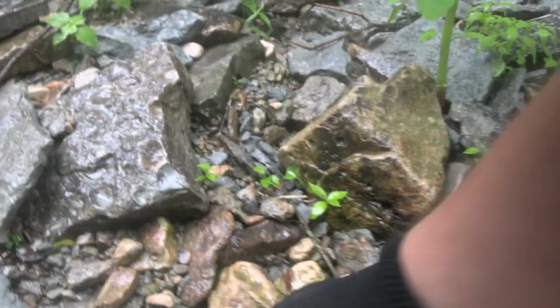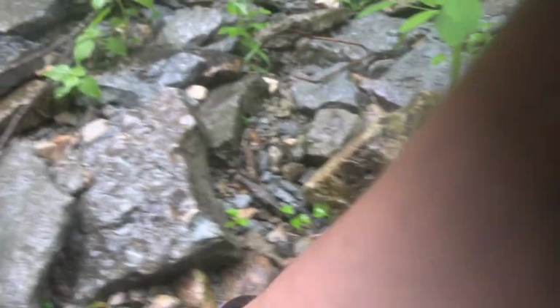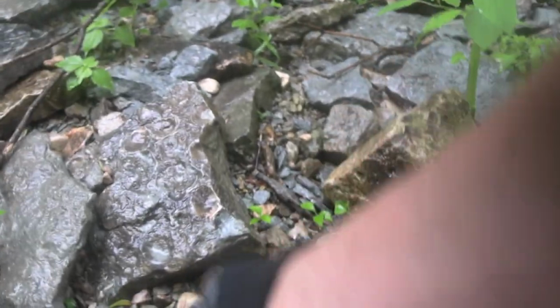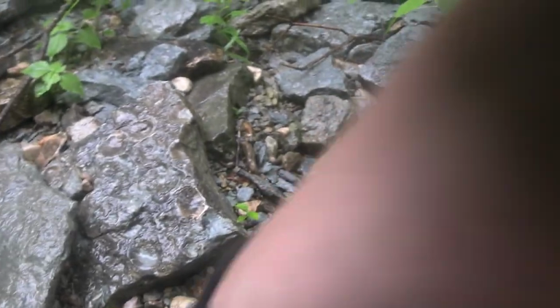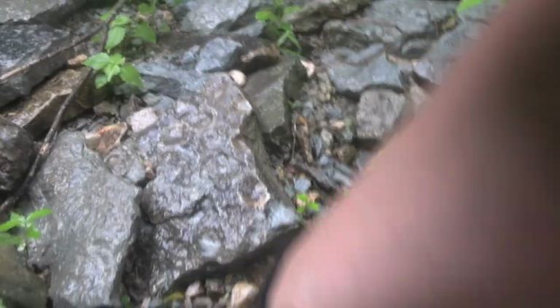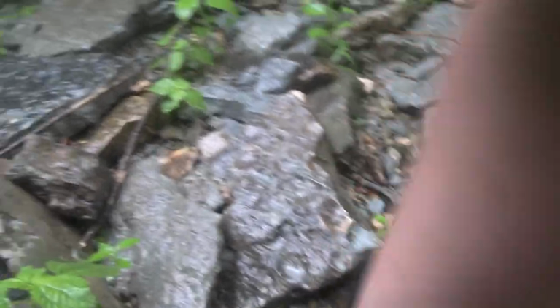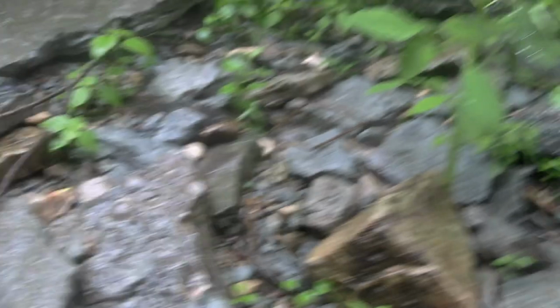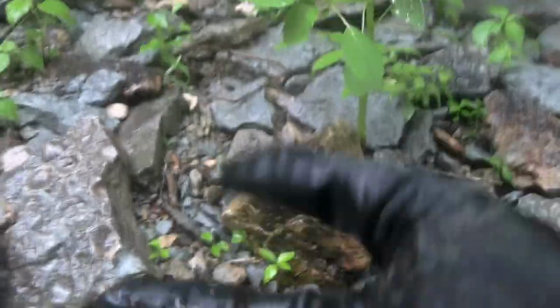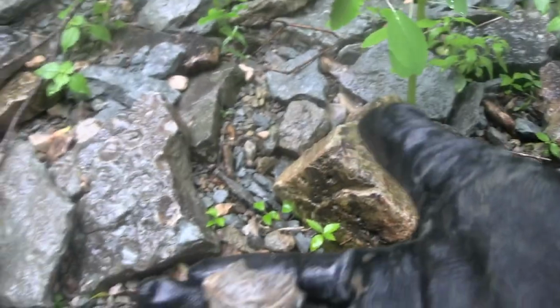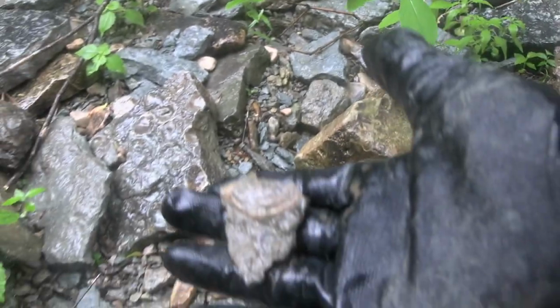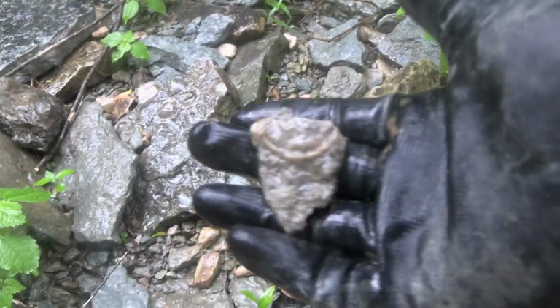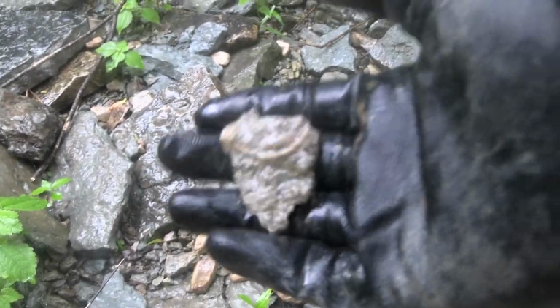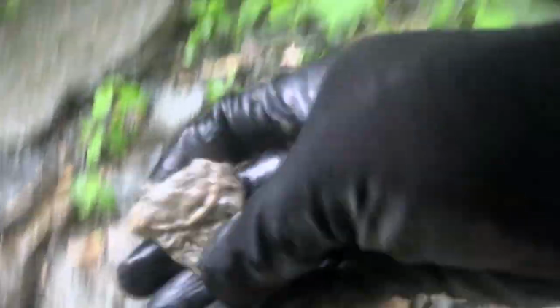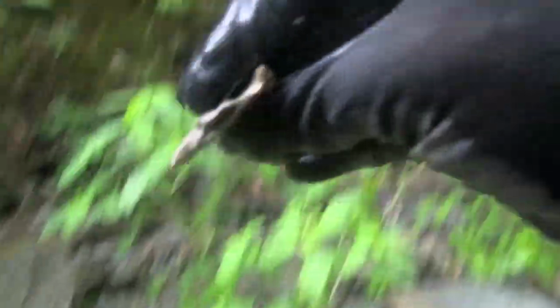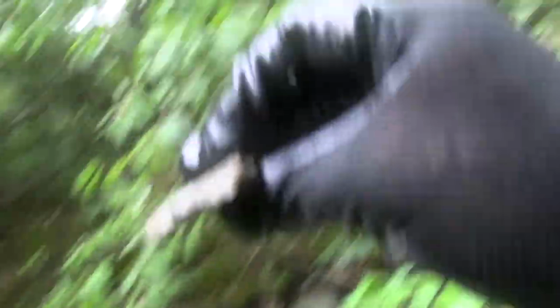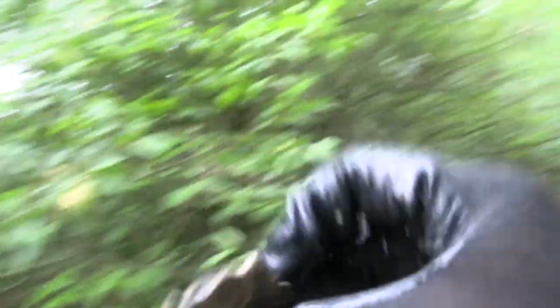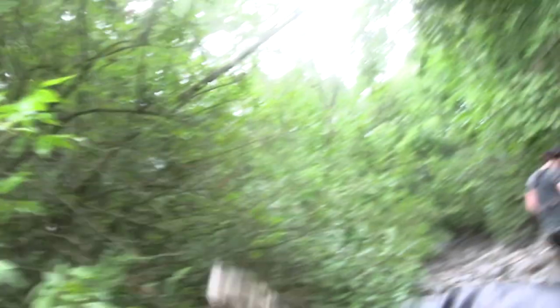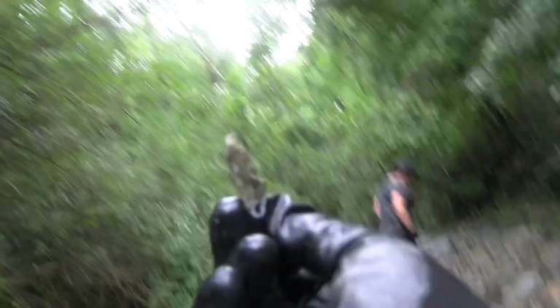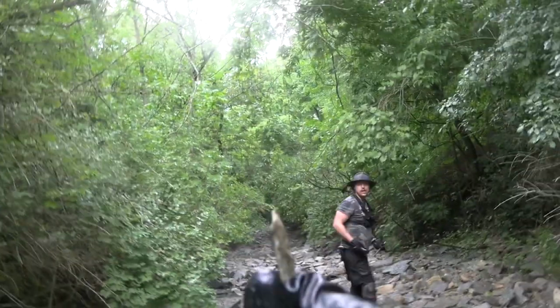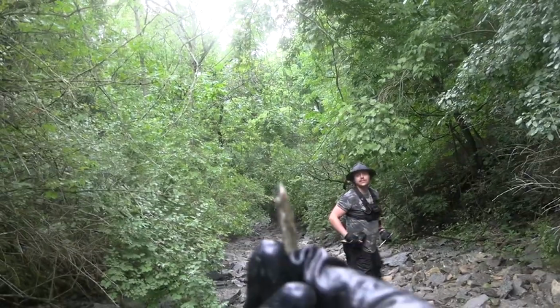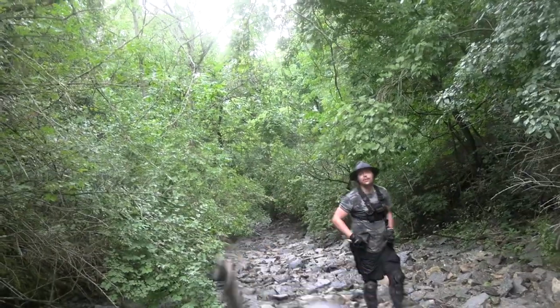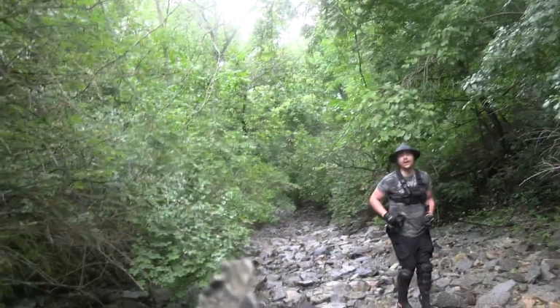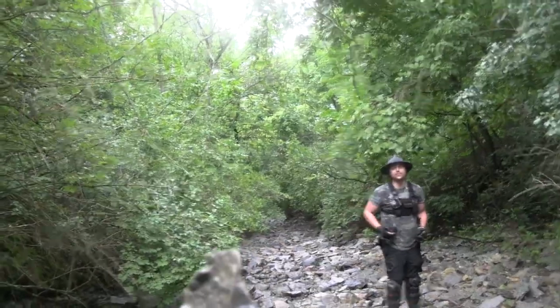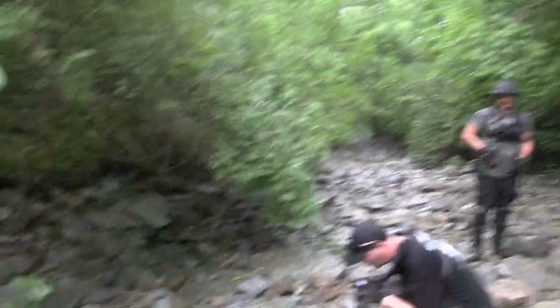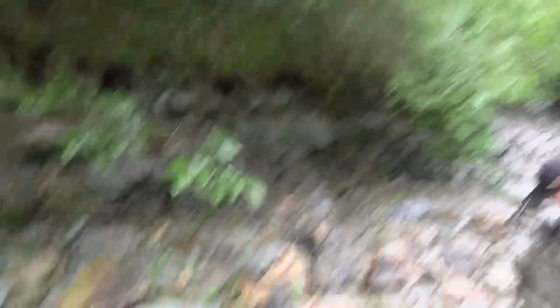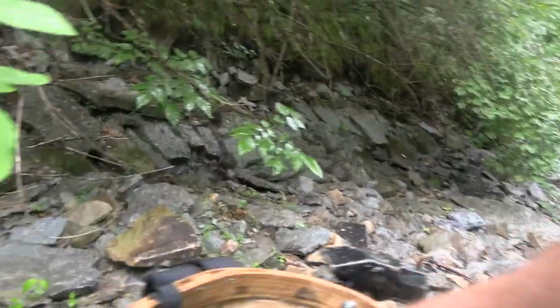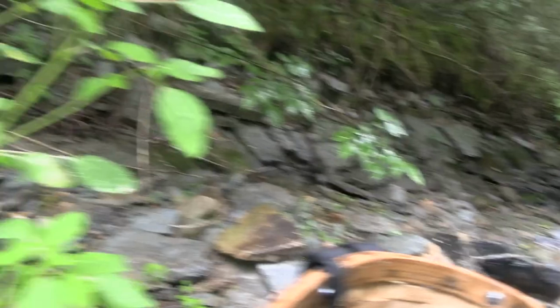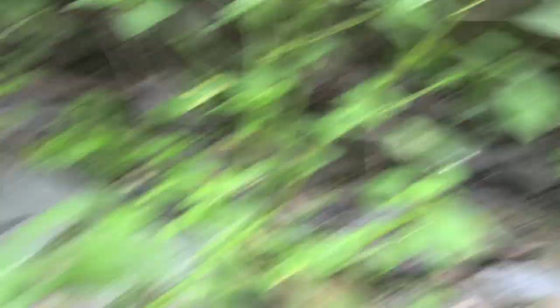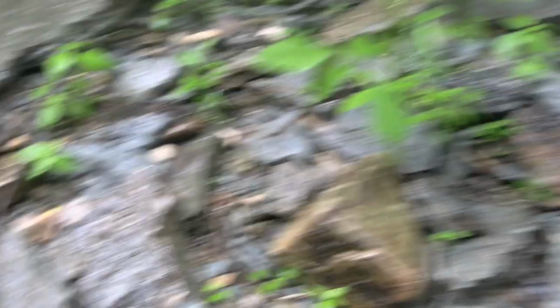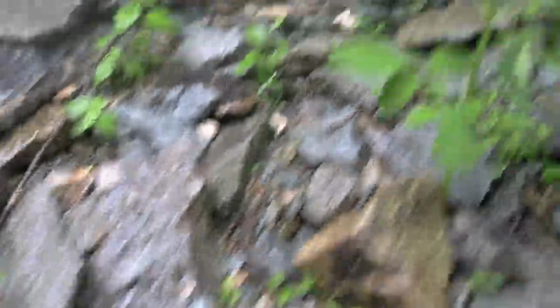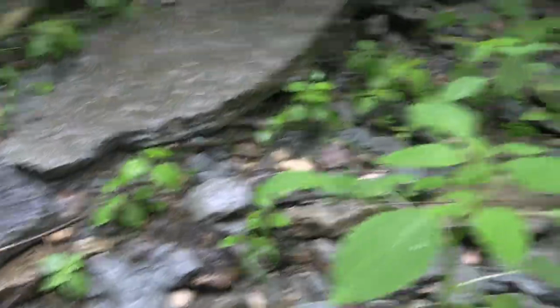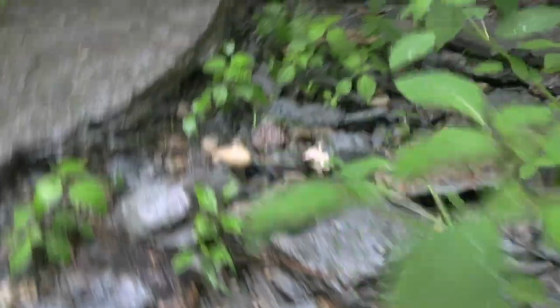All right guys, if you look right here, we actually have a nice flat fossil. Look at that fragment. I found another one like that, but look how thin it is. Dude, so many cool things in this river system.